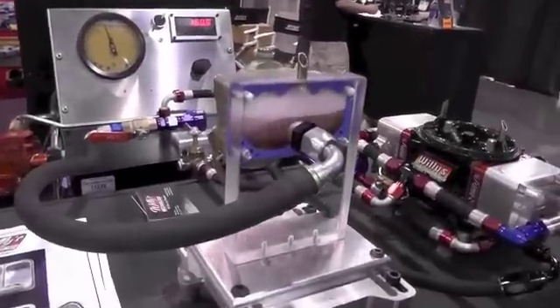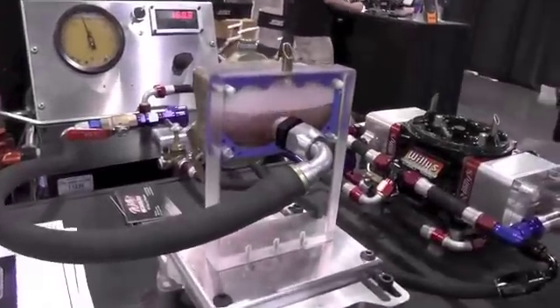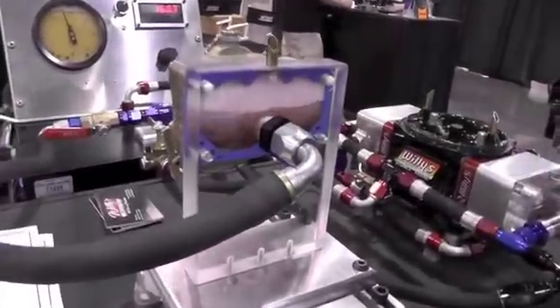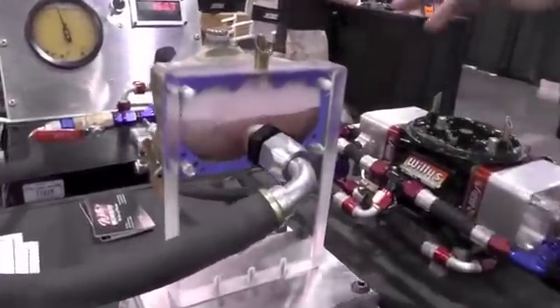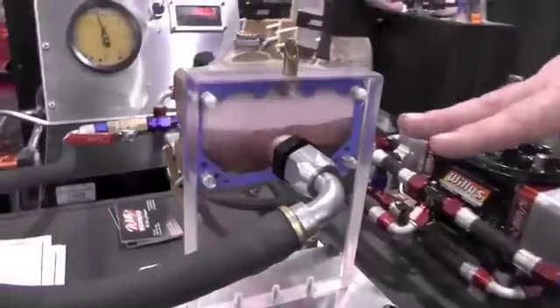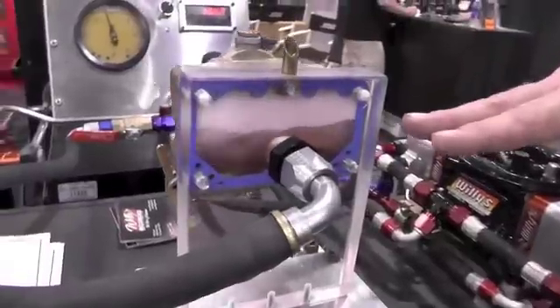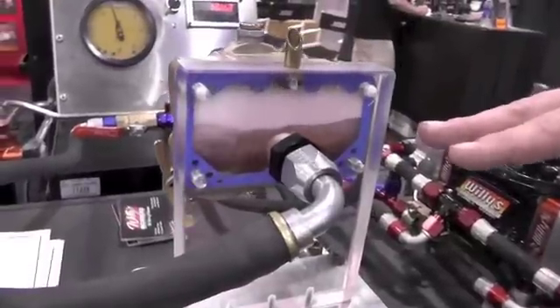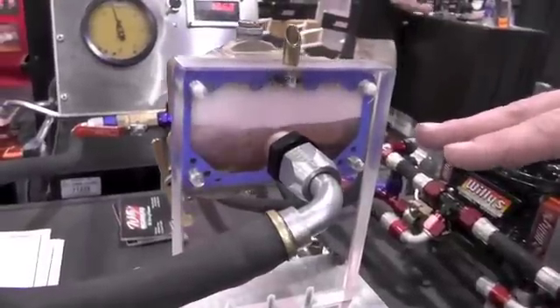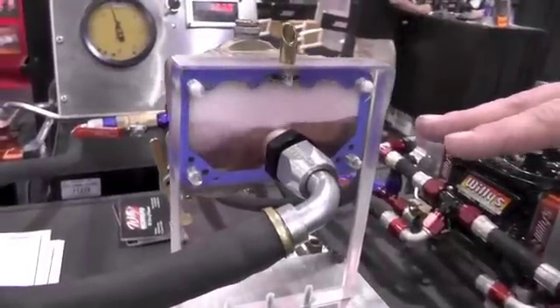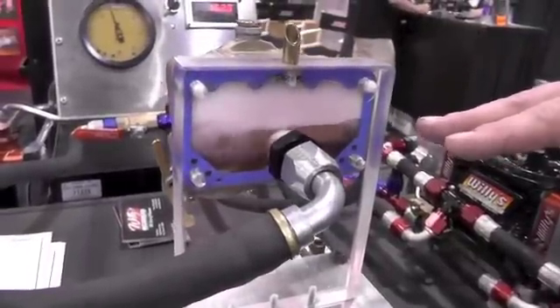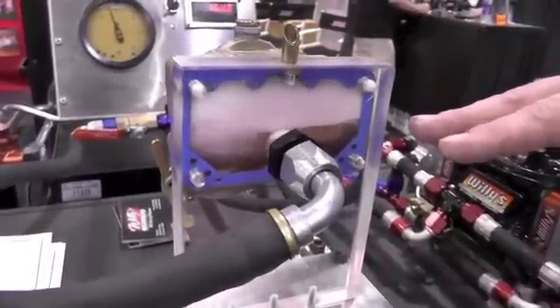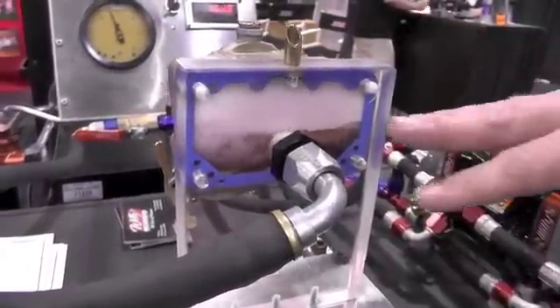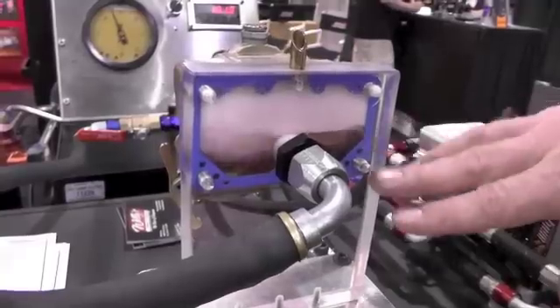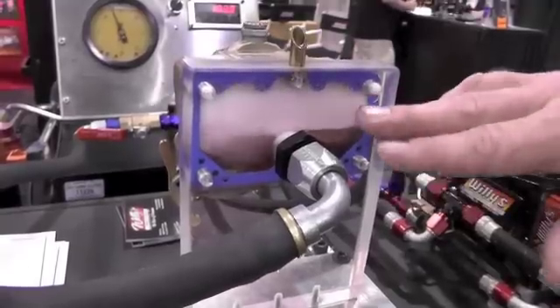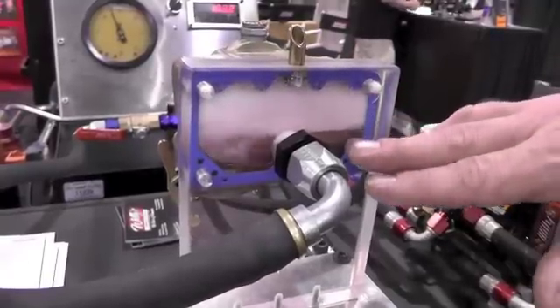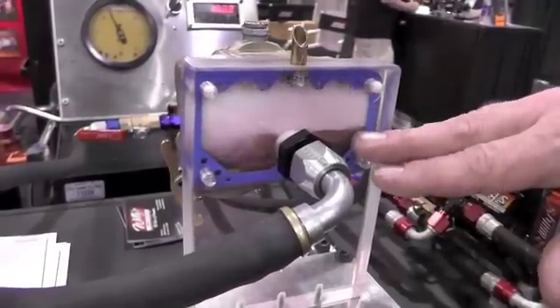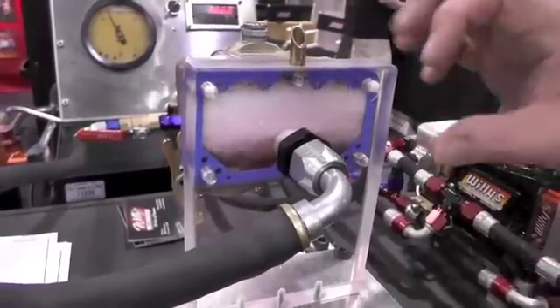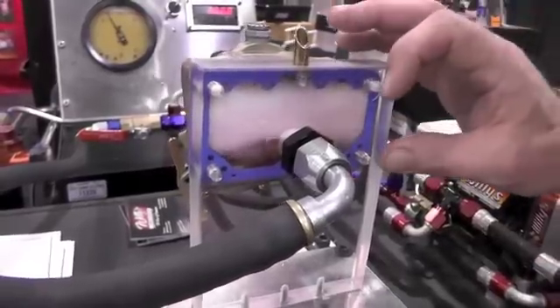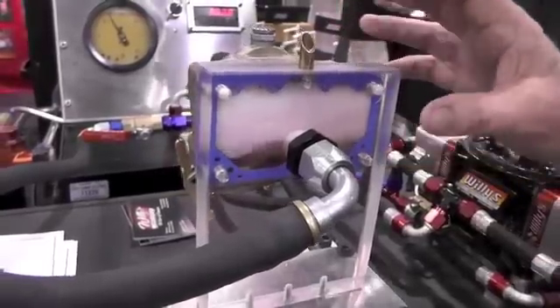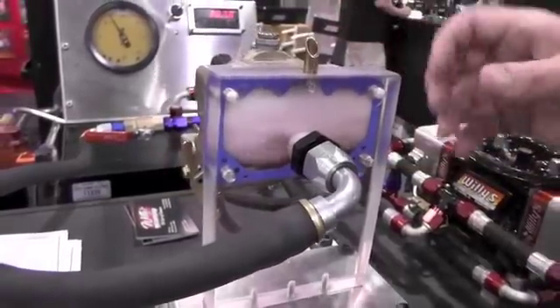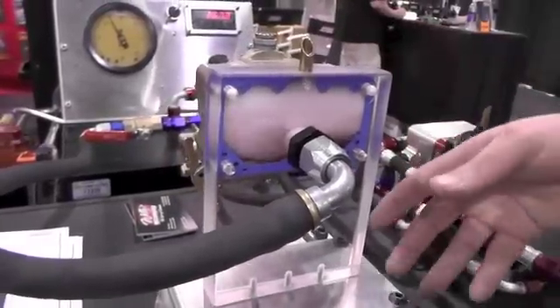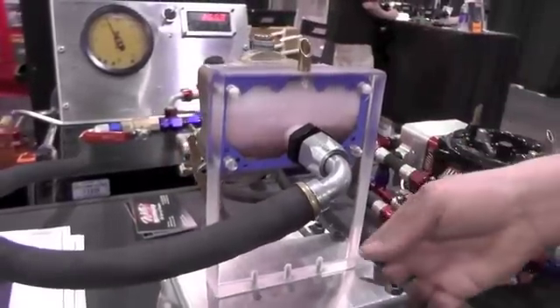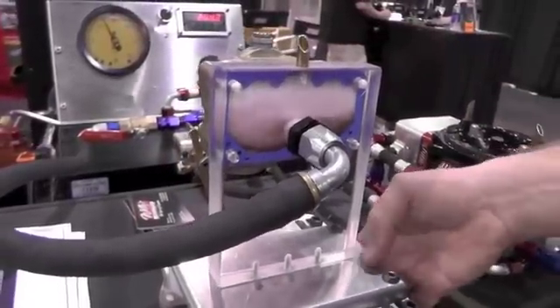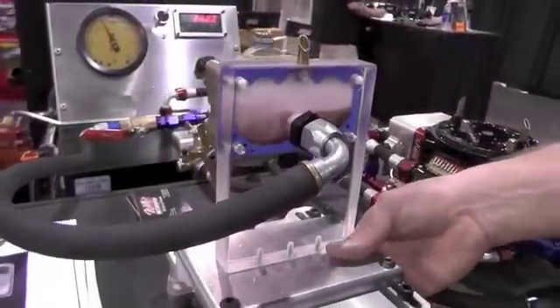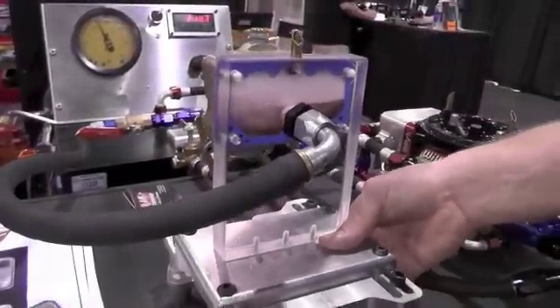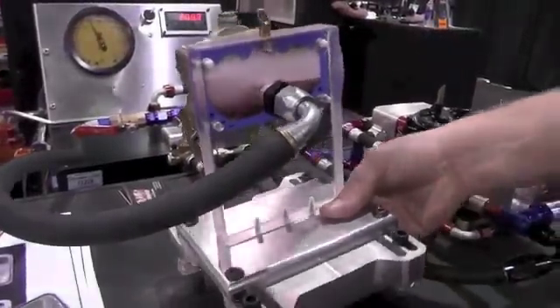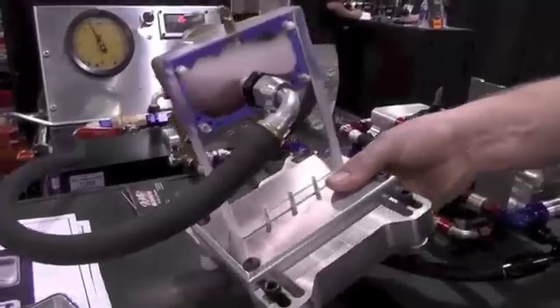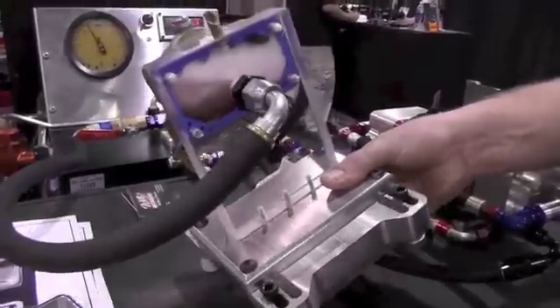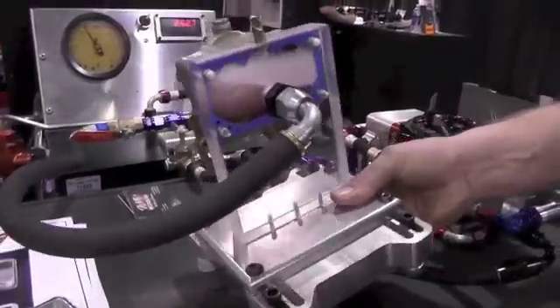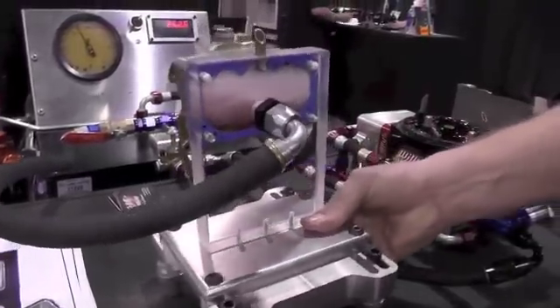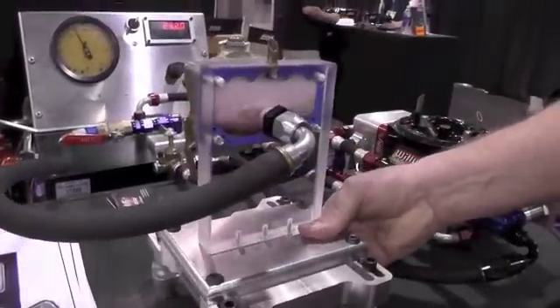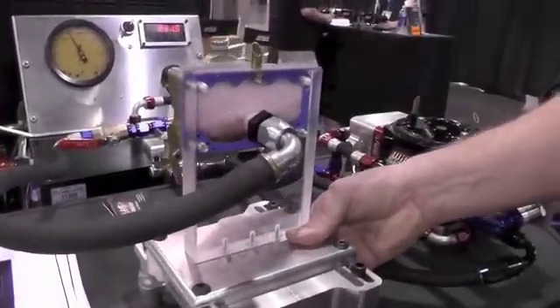As you can see here, this simulates wide open throttle down a straightaway. That's all the amount of liquid that's going into the float bowl that you have left right here. As we rotate and go into a corner, you'll see how the left side of the engine runs lean and the right side runs rich.